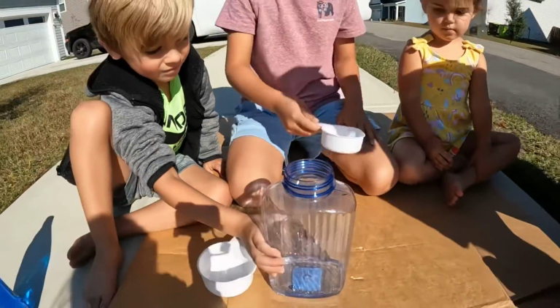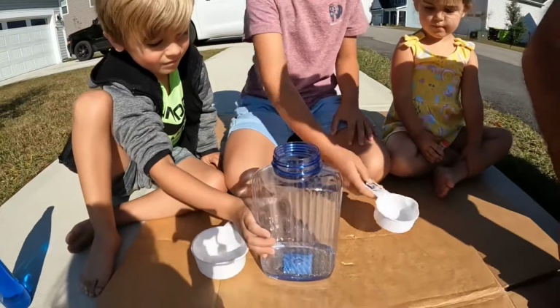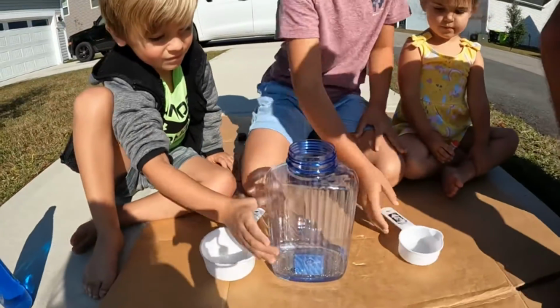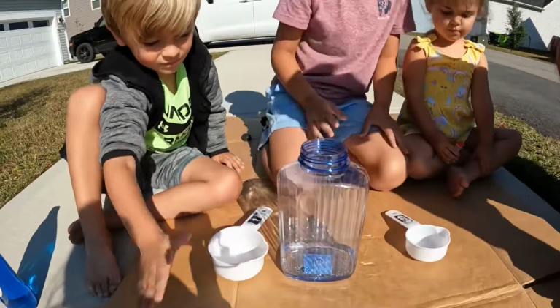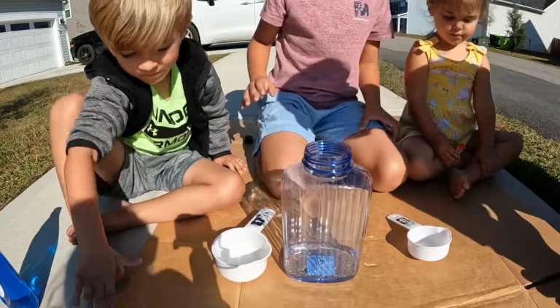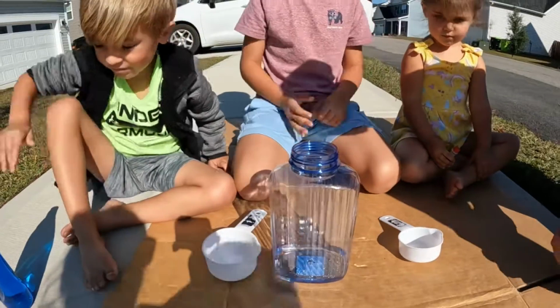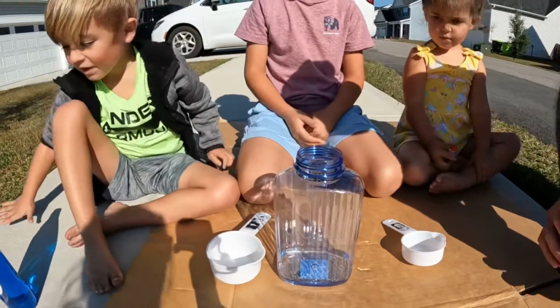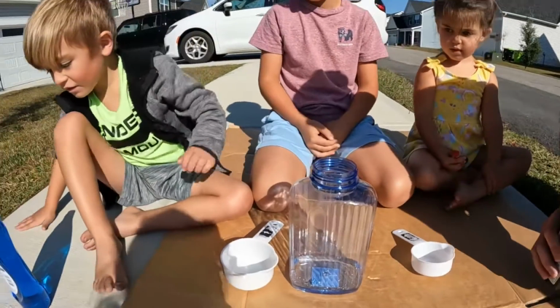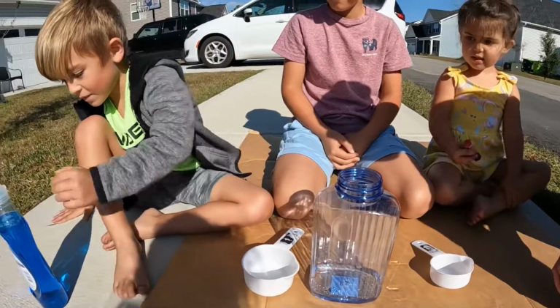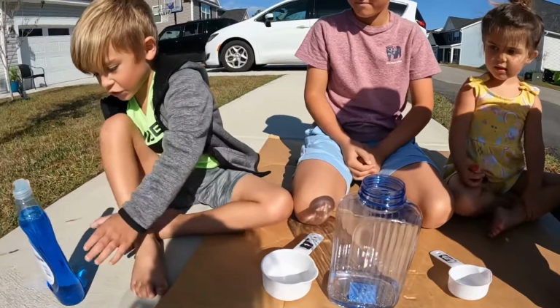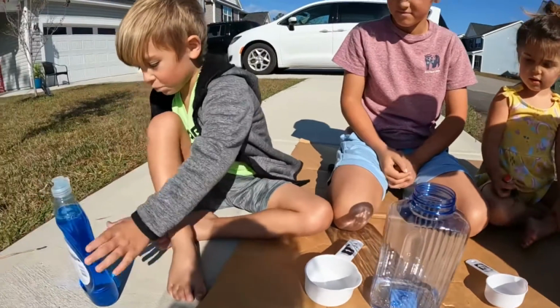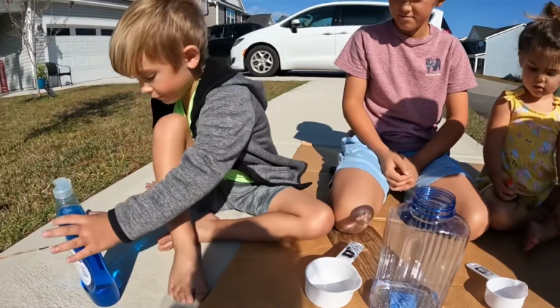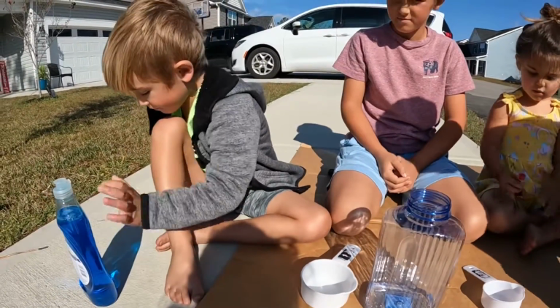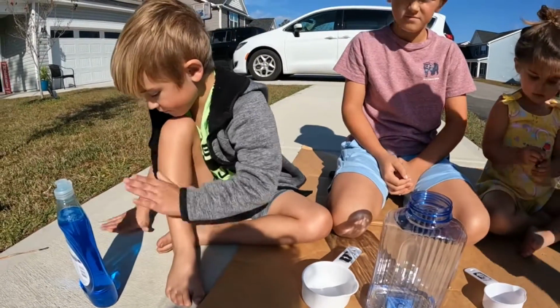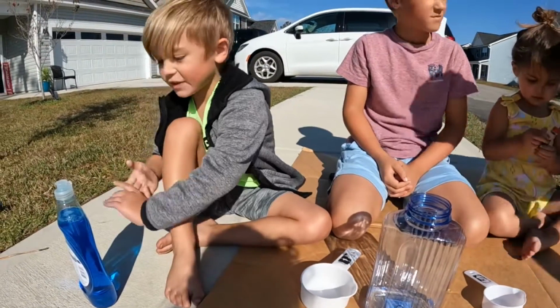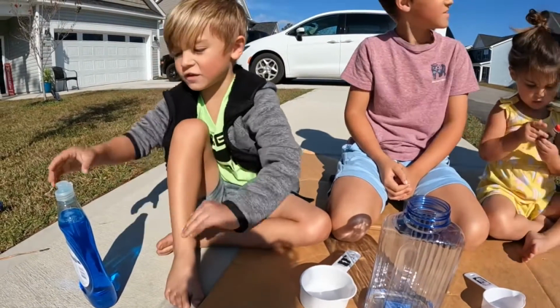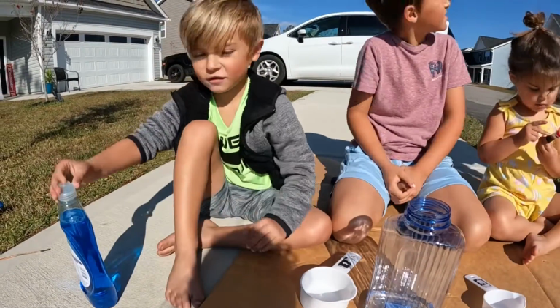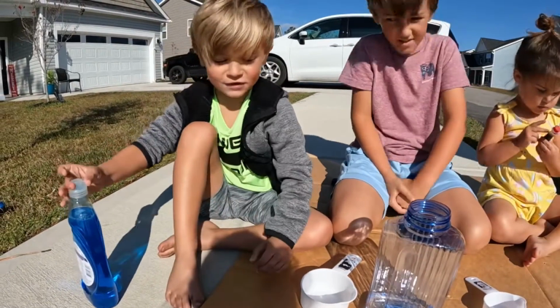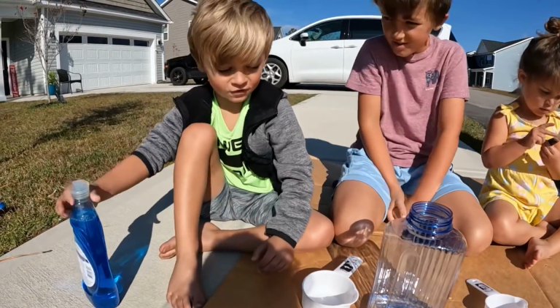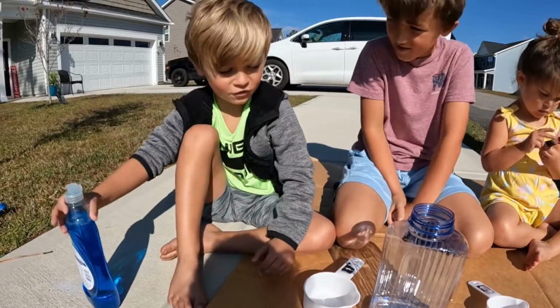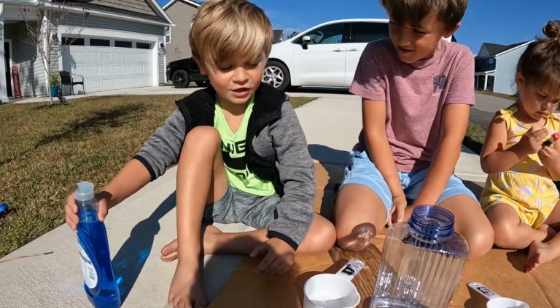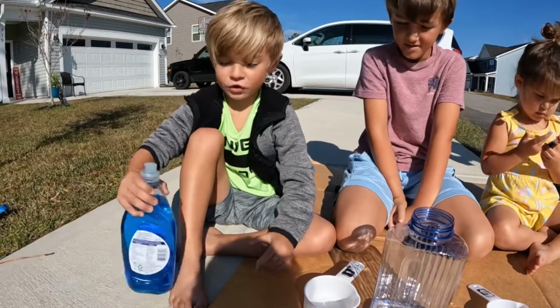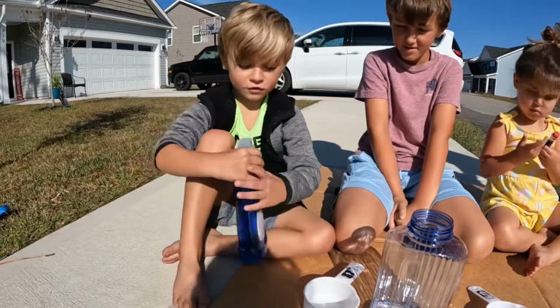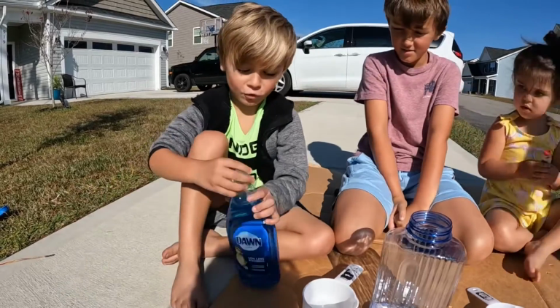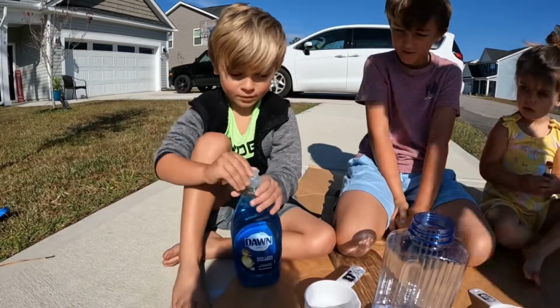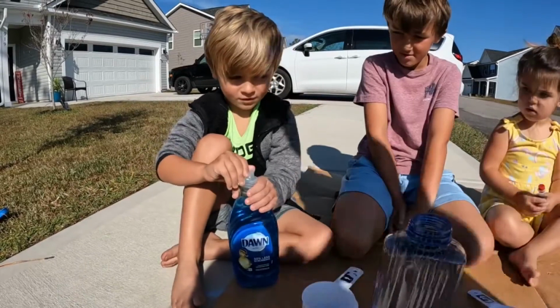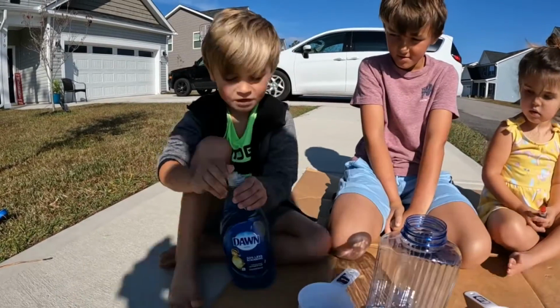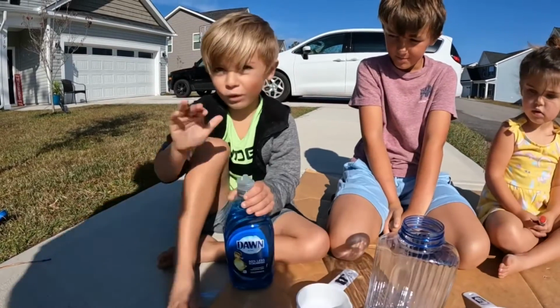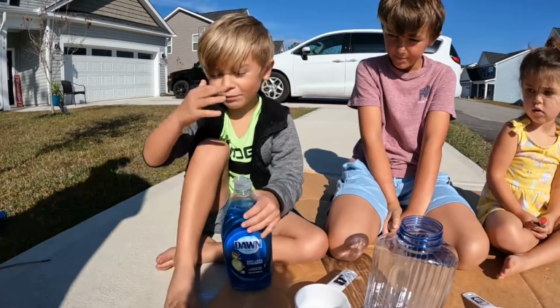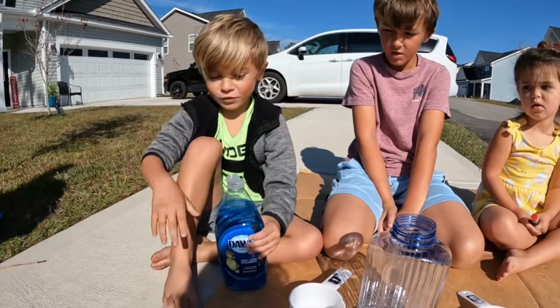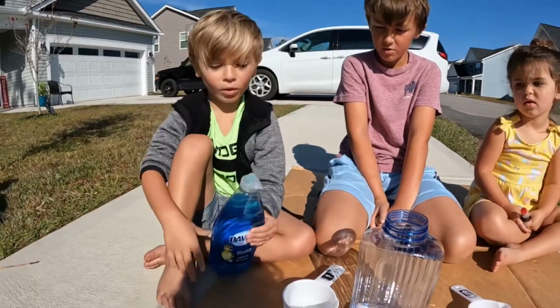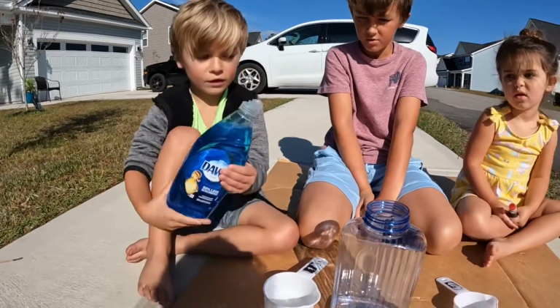And now, Jacob, what are we going to need? Some dish soap. And one squirt of it.